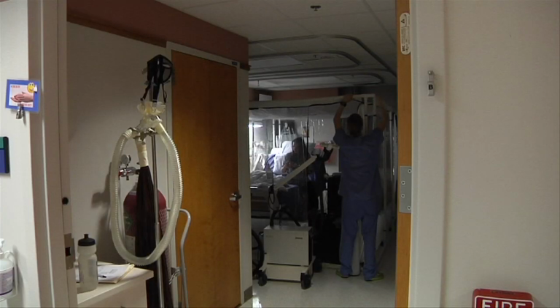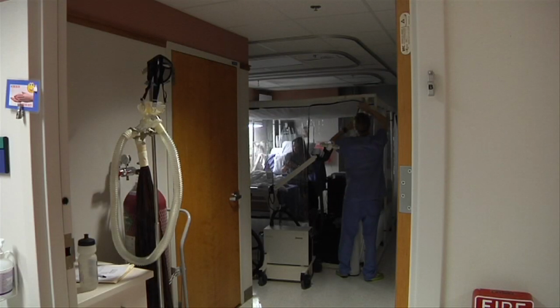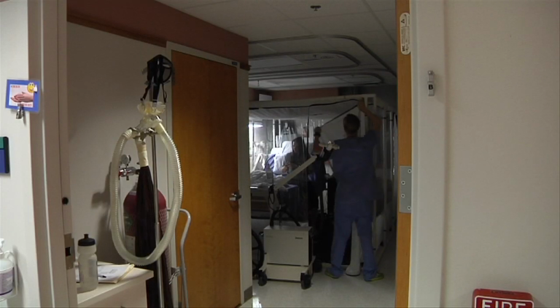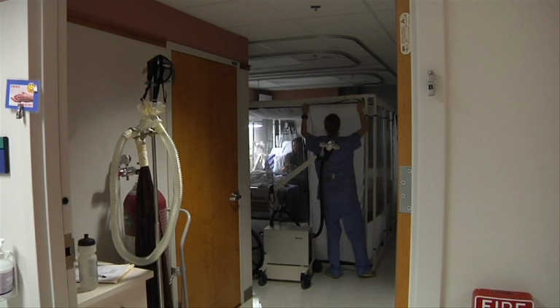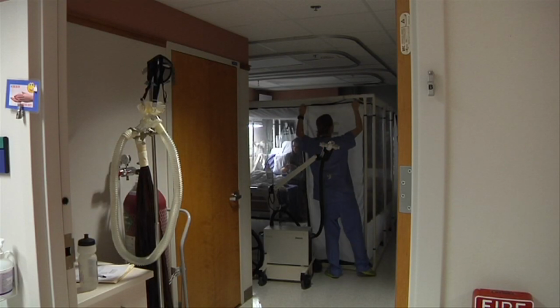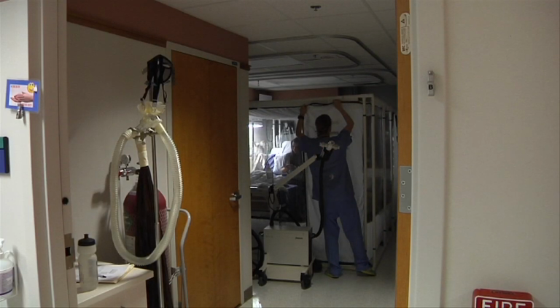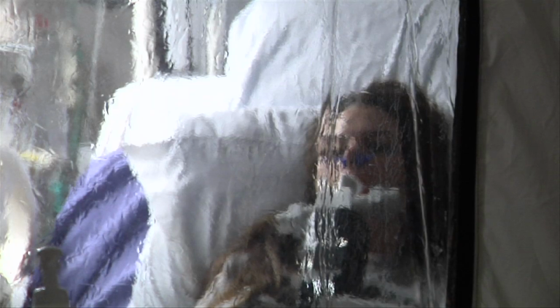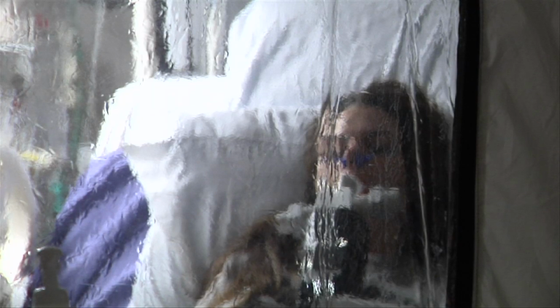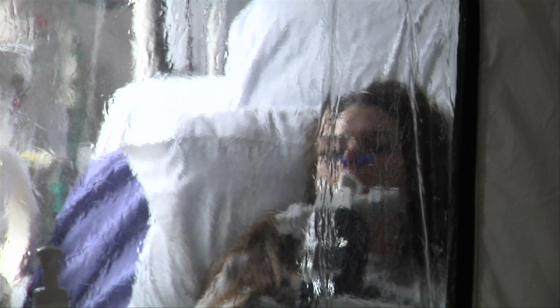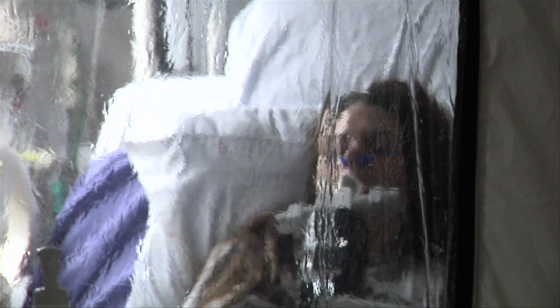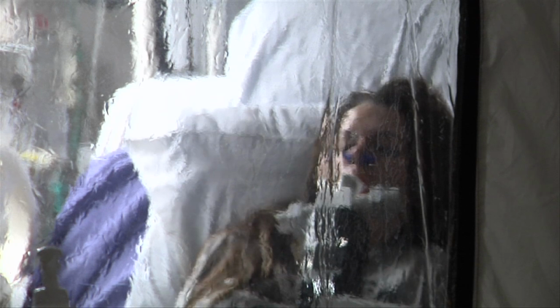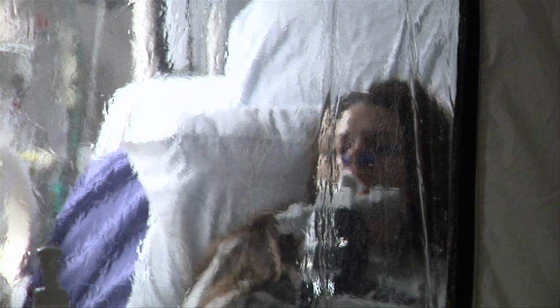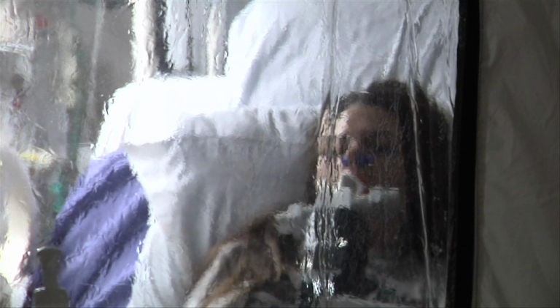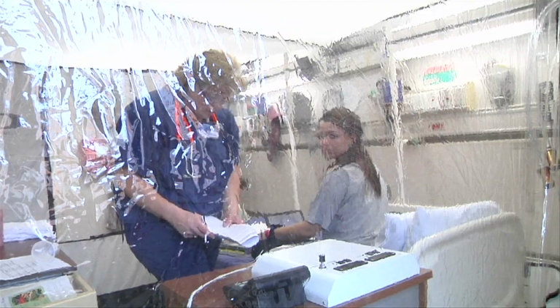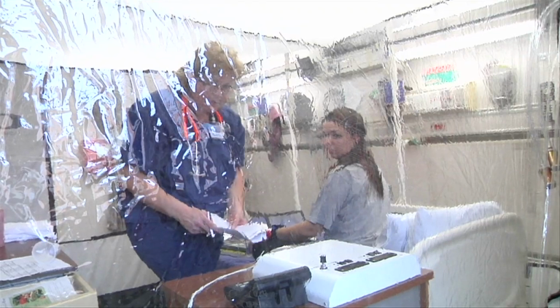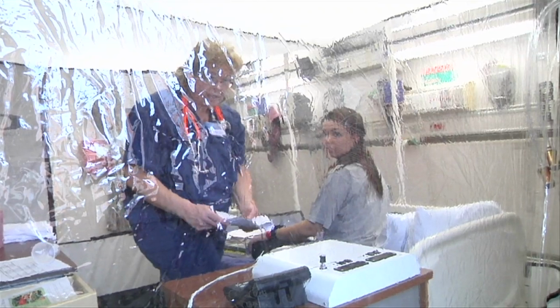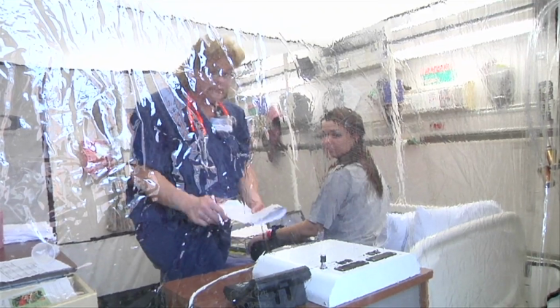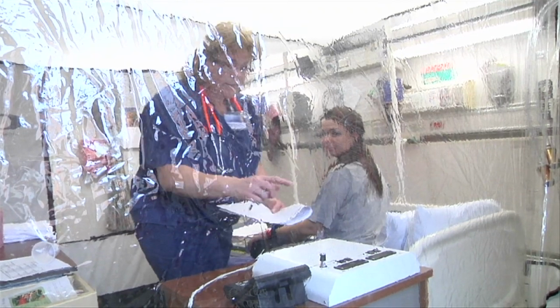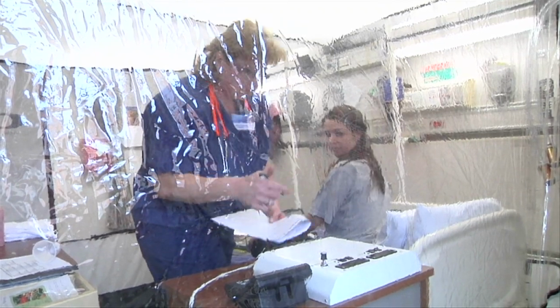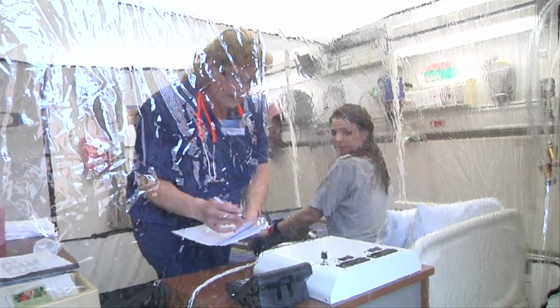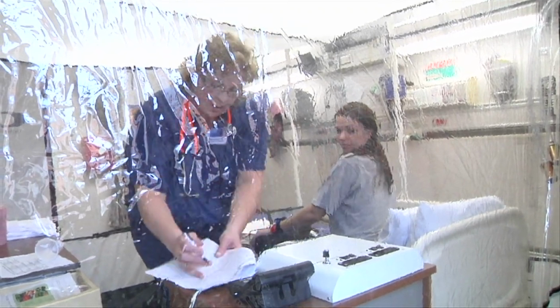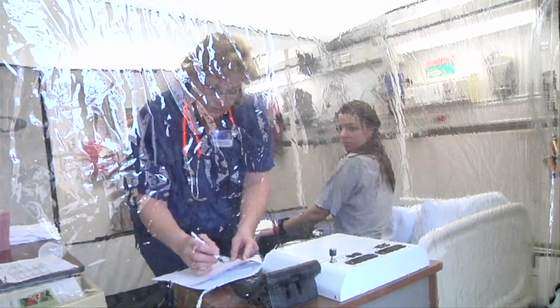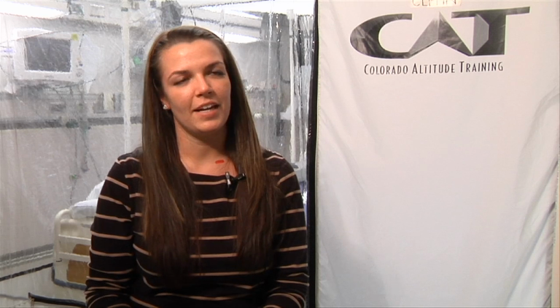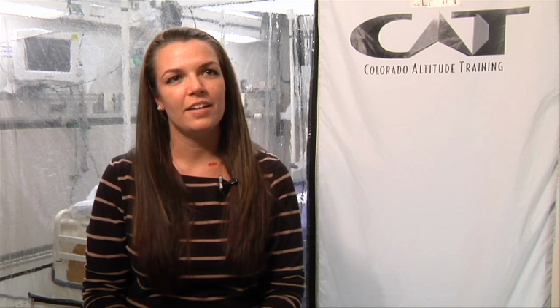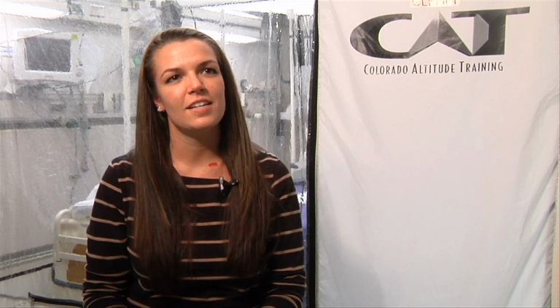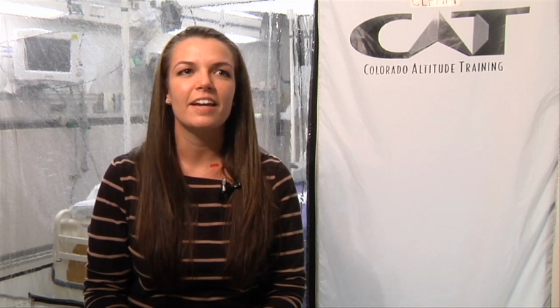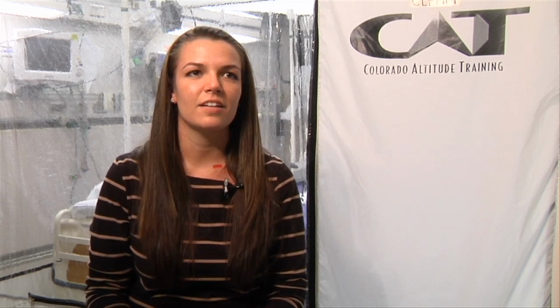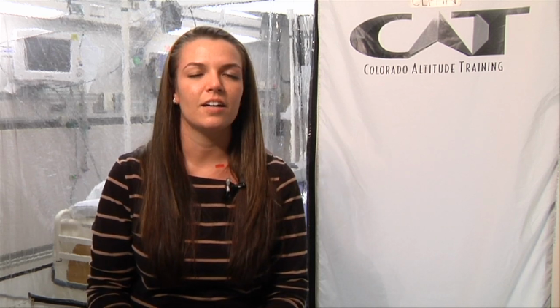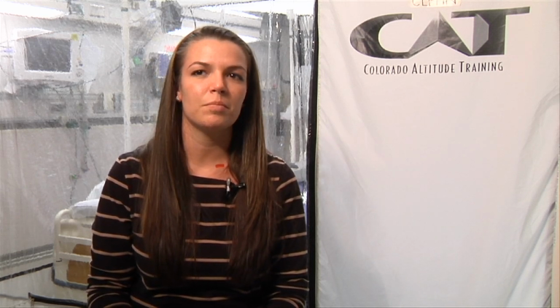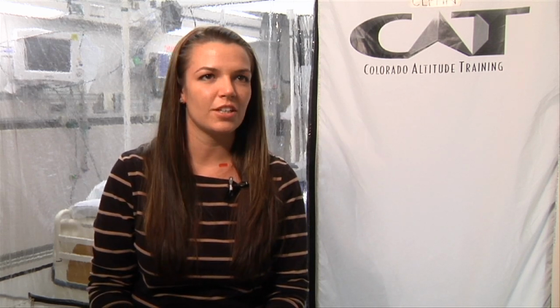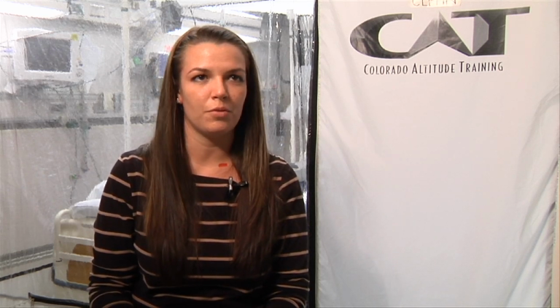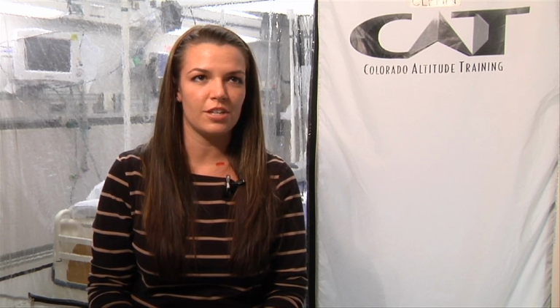During her time in the tent, research team members monitor her blood pressure, blood oxygen levels, and heart rate, and they ask questions about any high altitude symptoms she might have — light-headedness, headache, potentially a little bit thirstier.